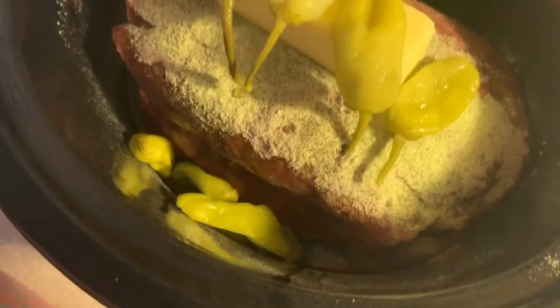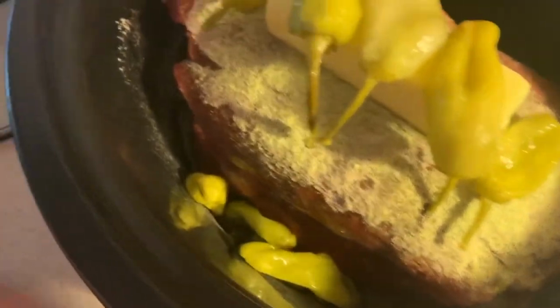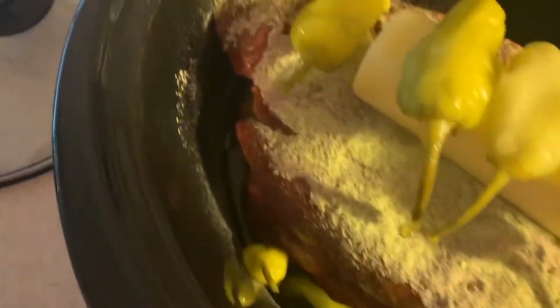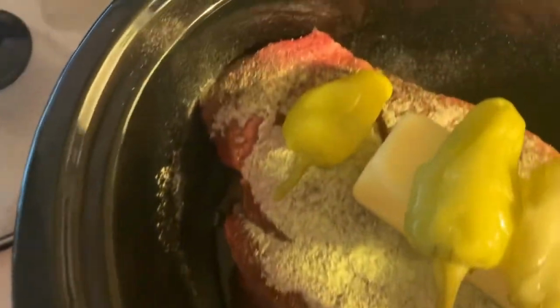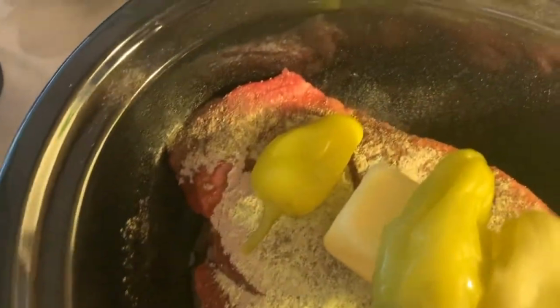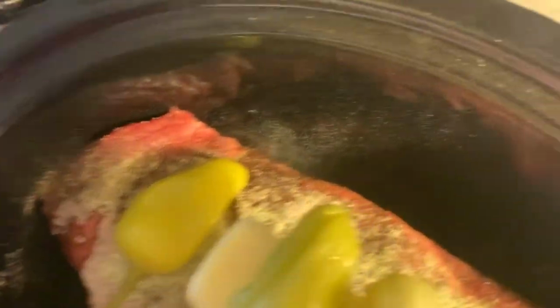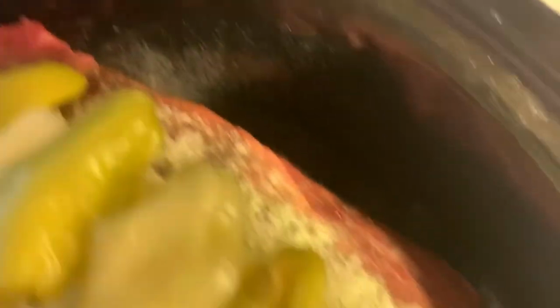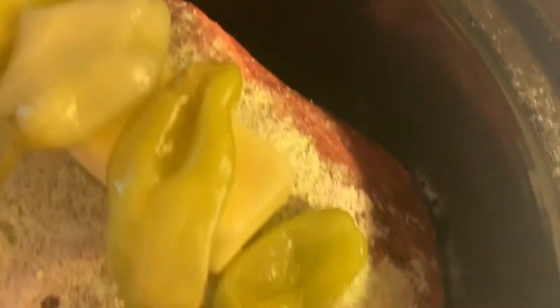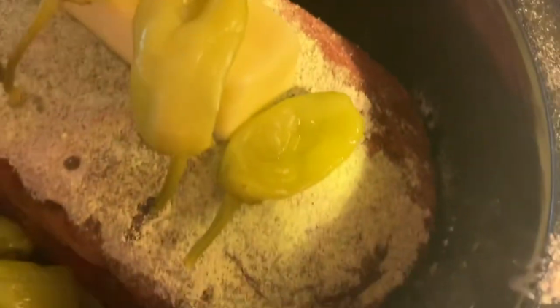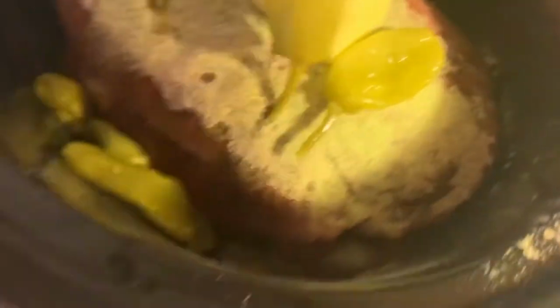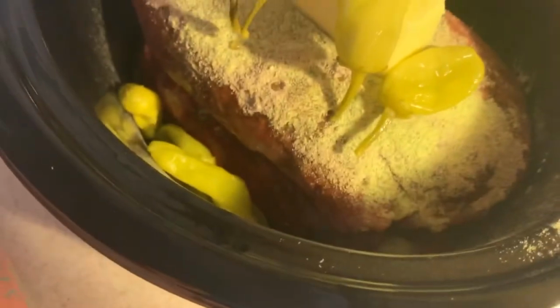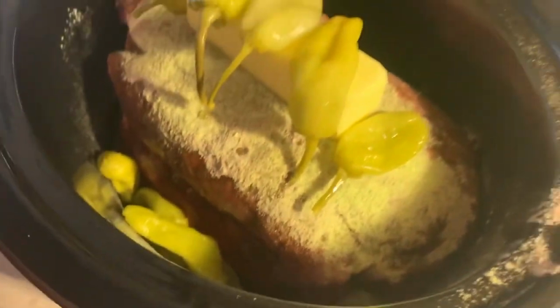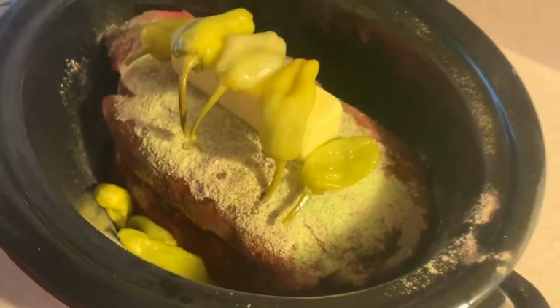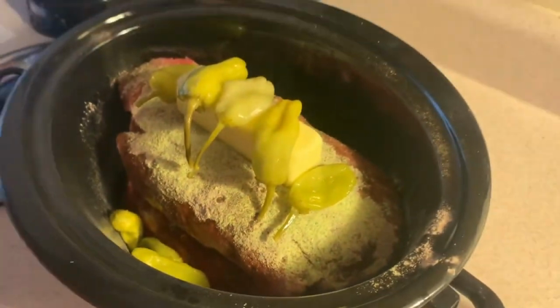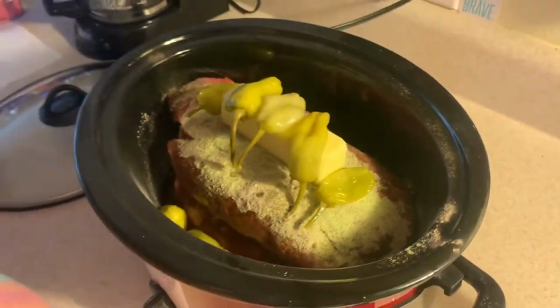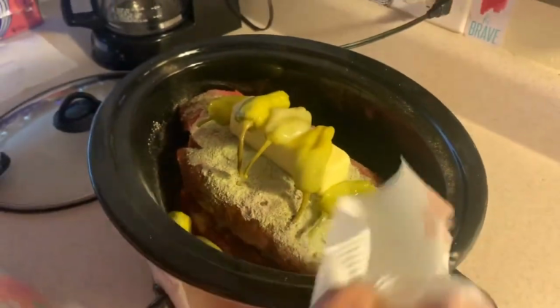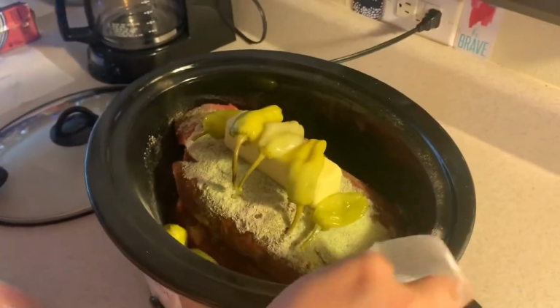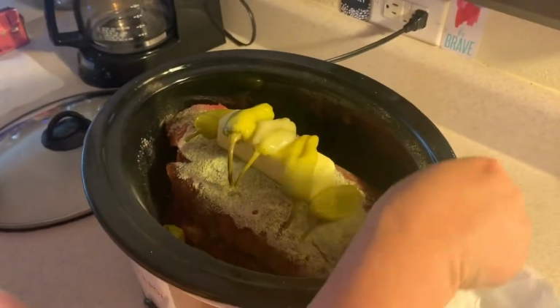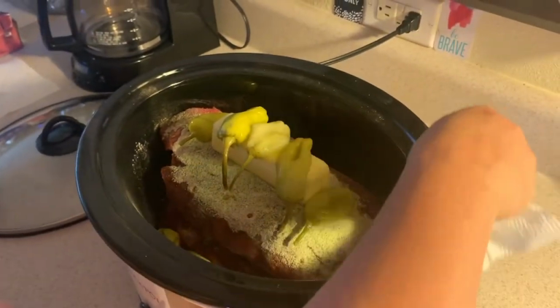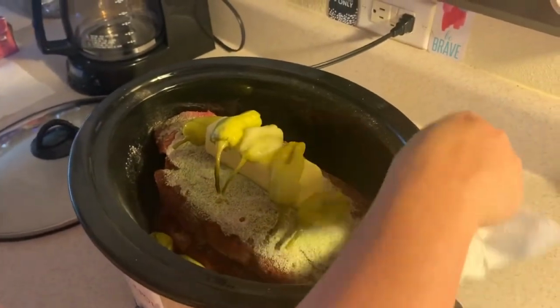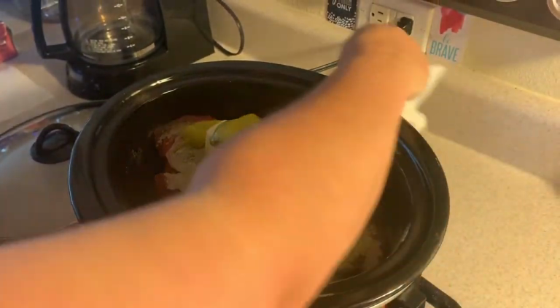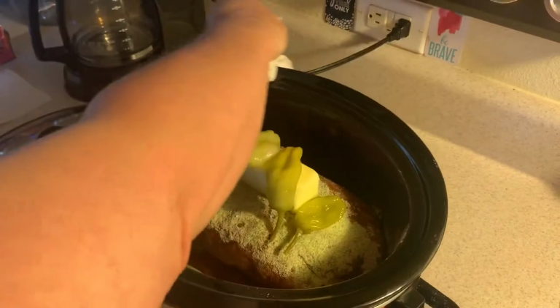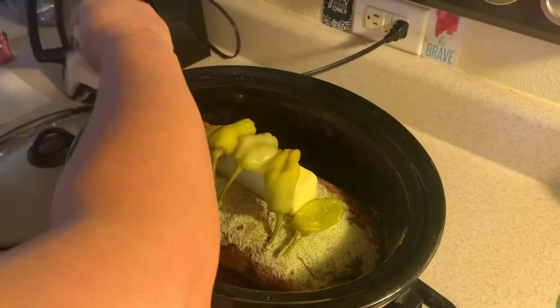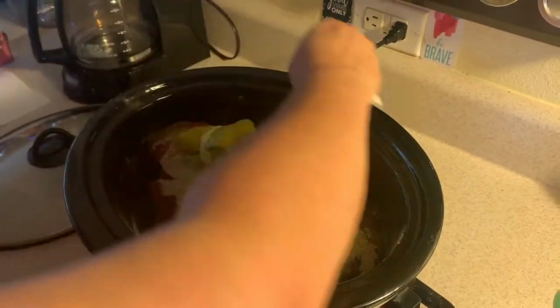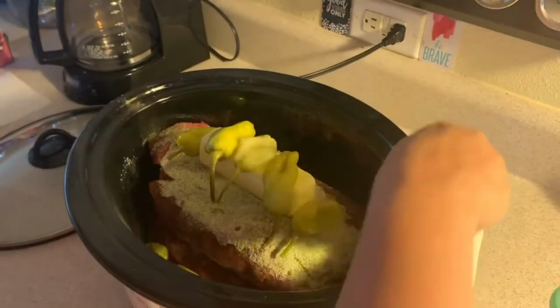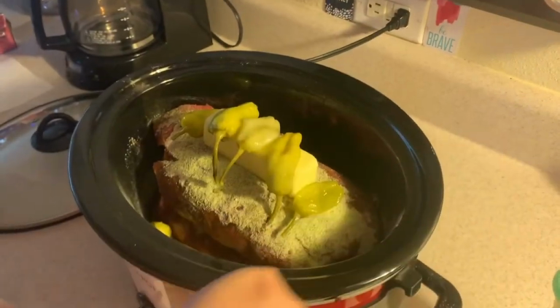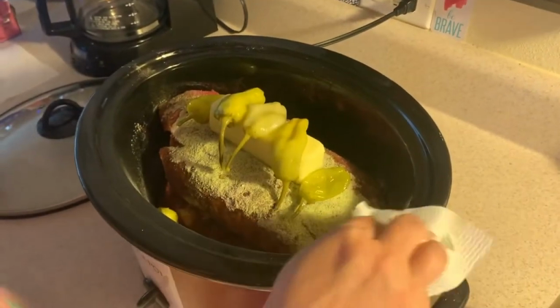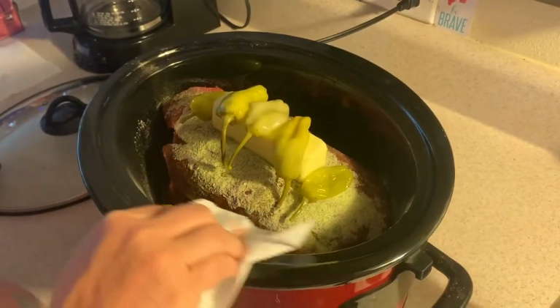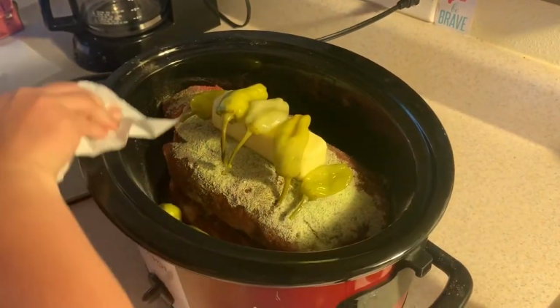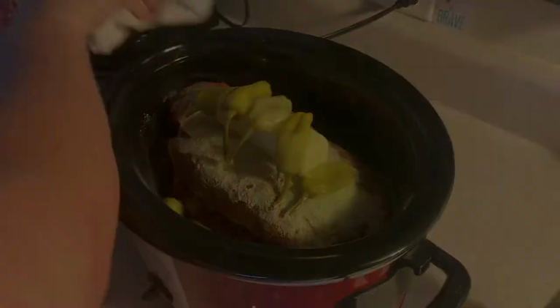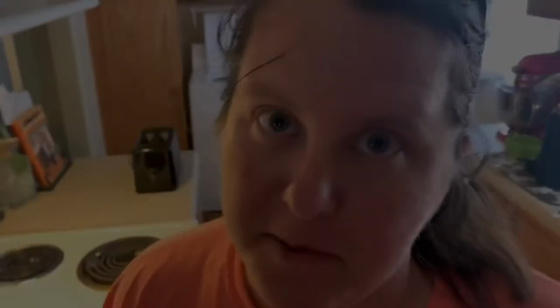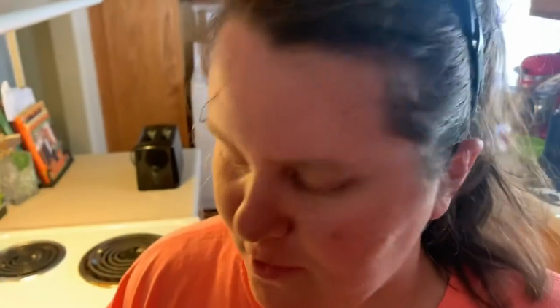And that folks will be a delicious Mississippi mud roast in about six hours or so. We're gonna go on high in the crock pot. Mississippi mud roast.